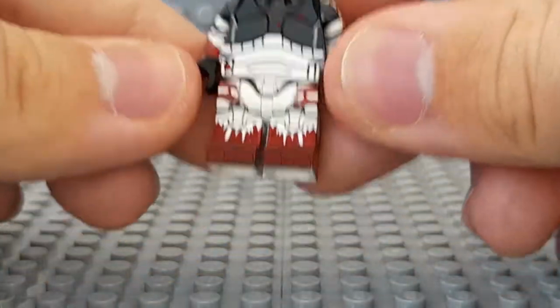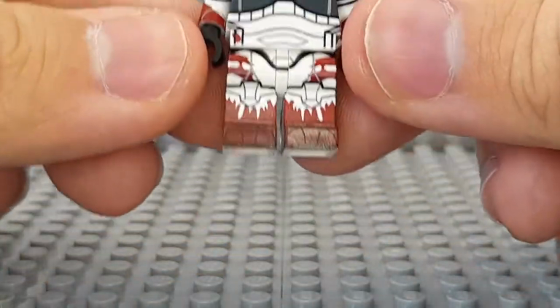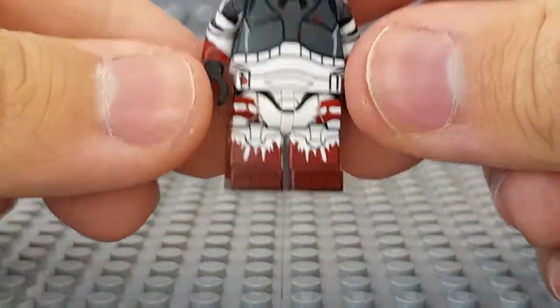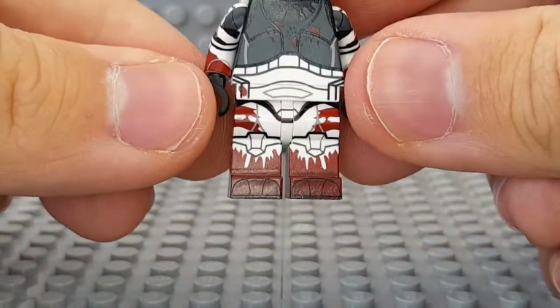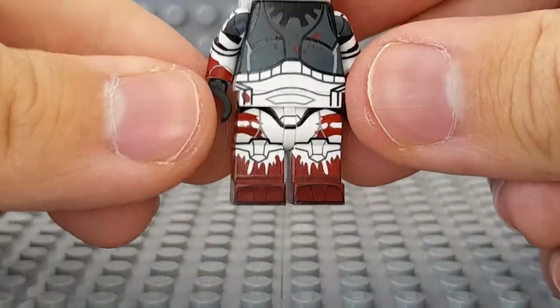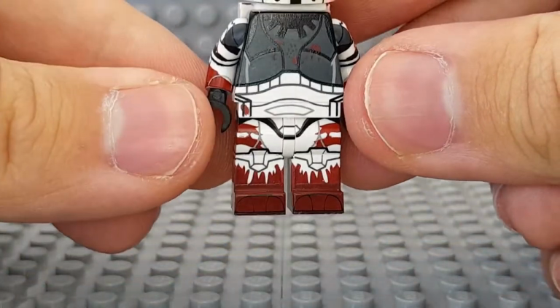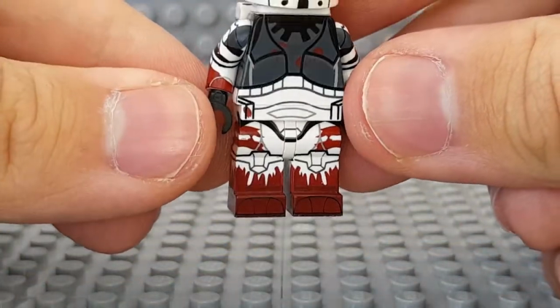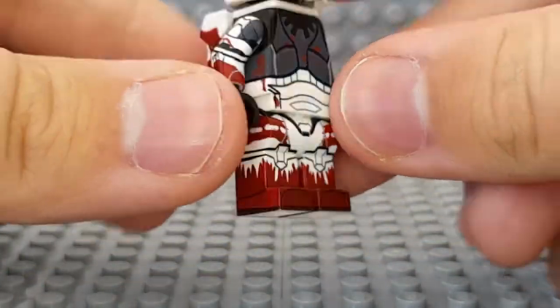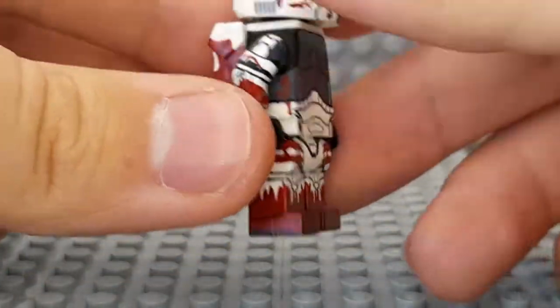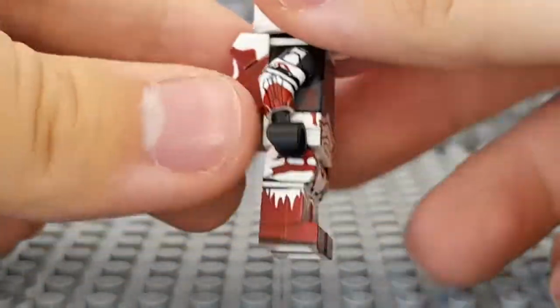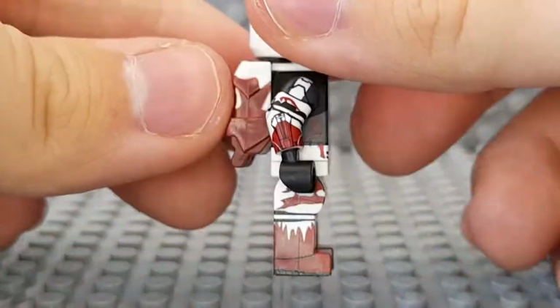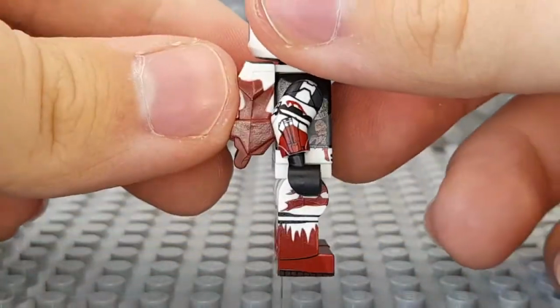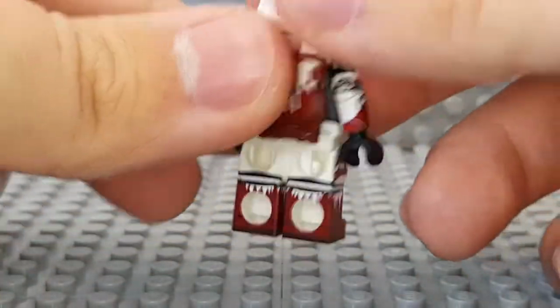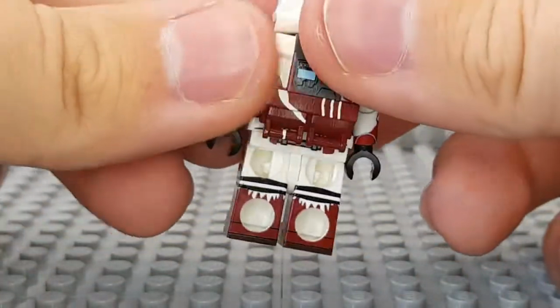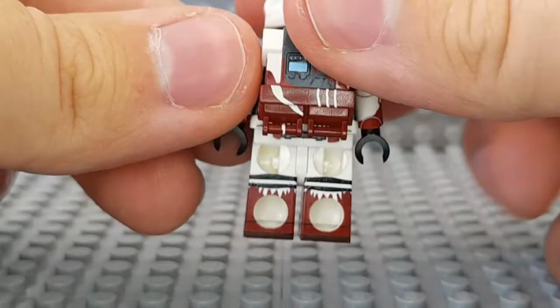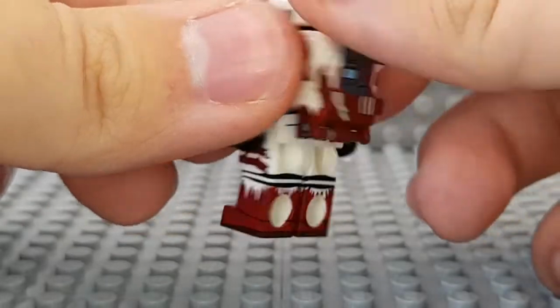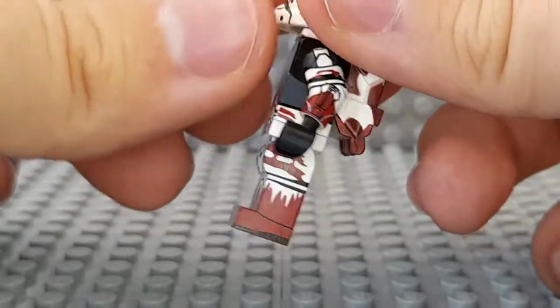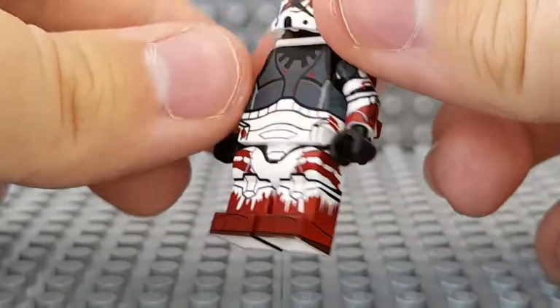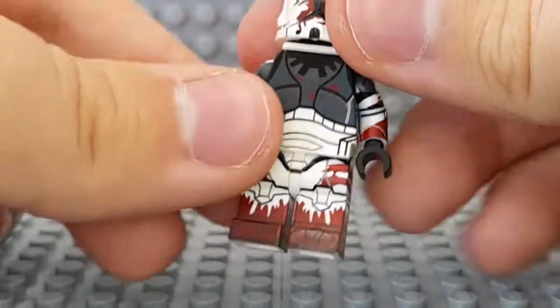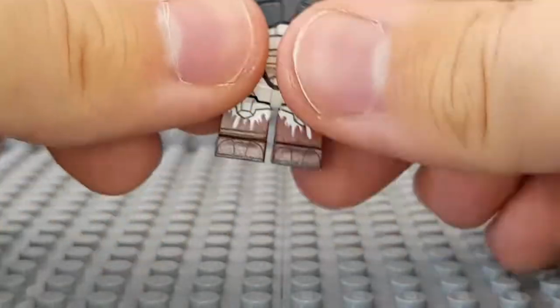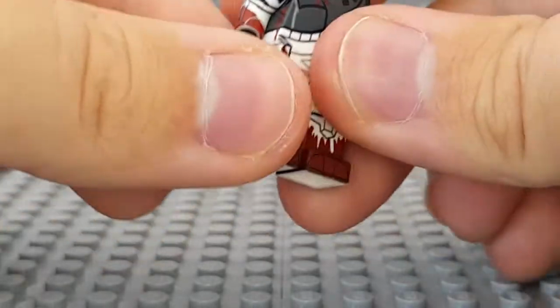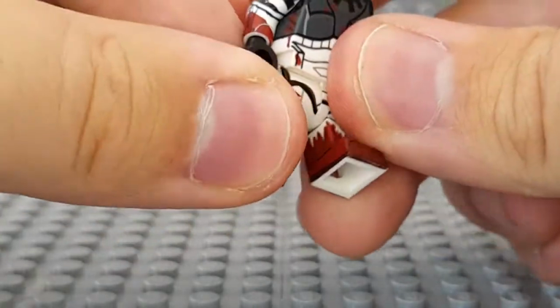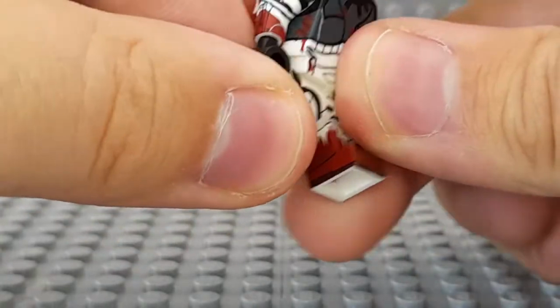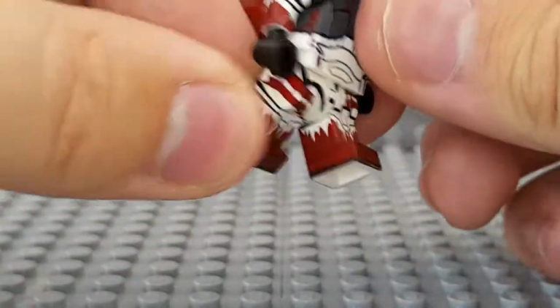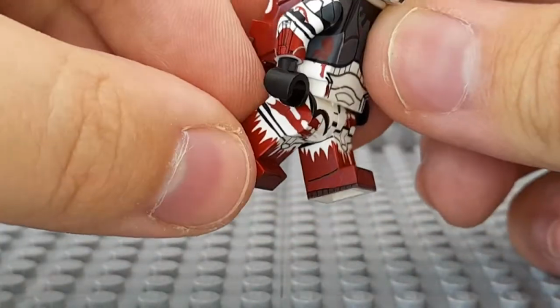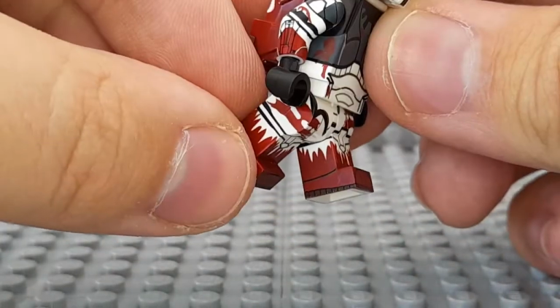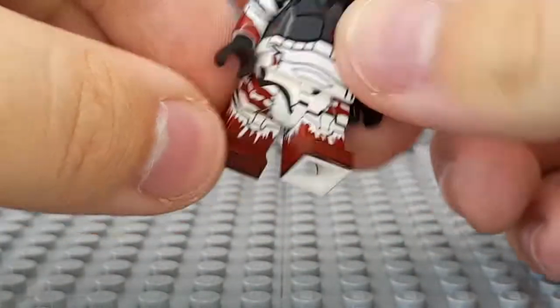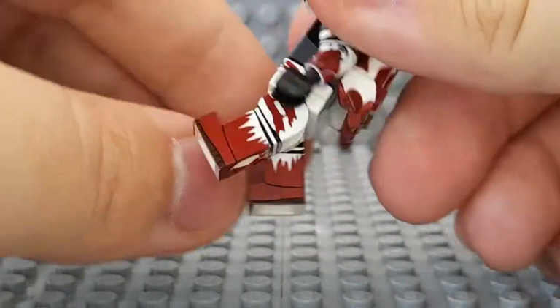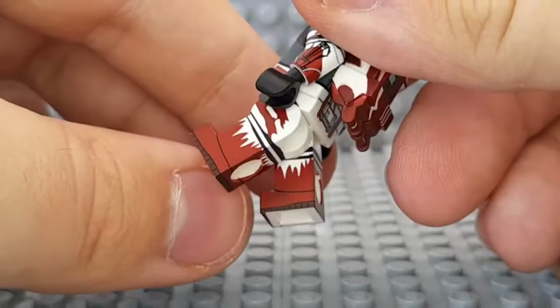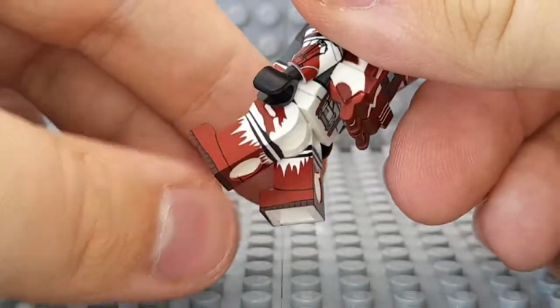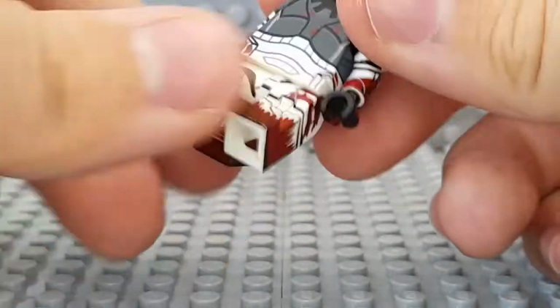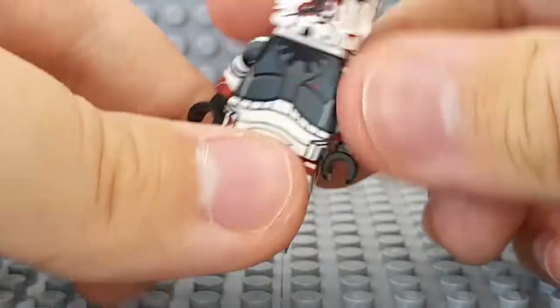Then the legs — very nice, of course wrap-around. All the Delta Squad members have wrap-around legs.